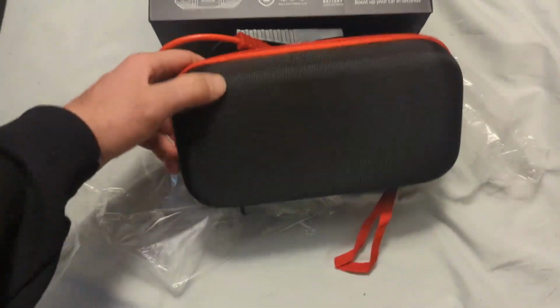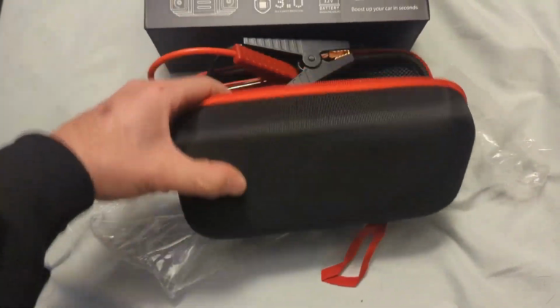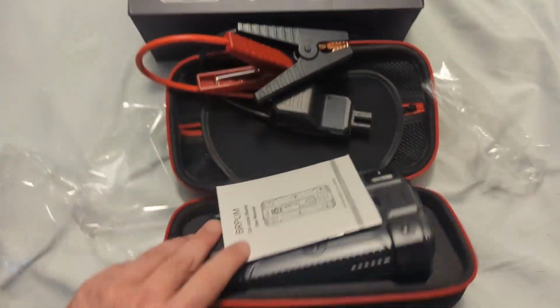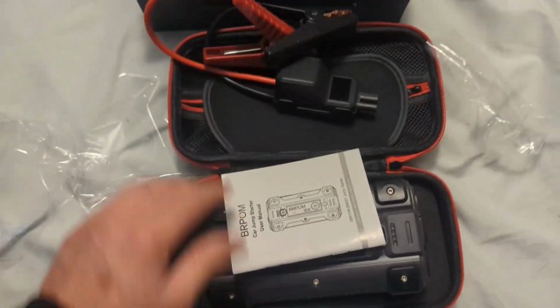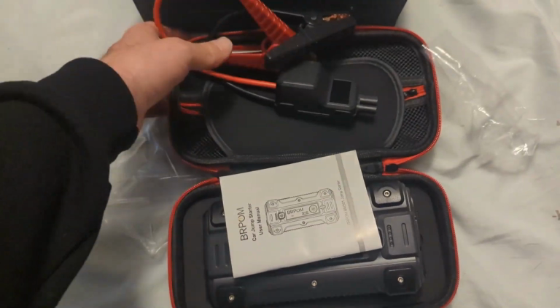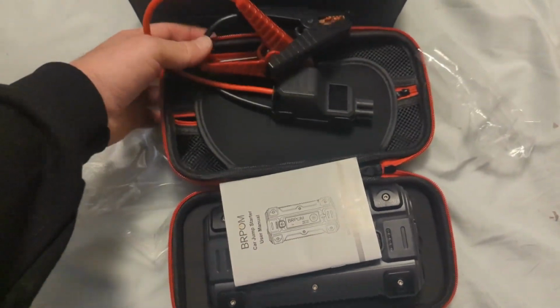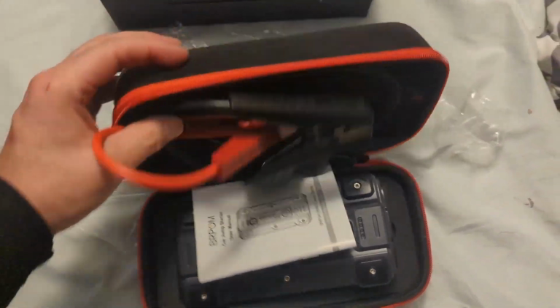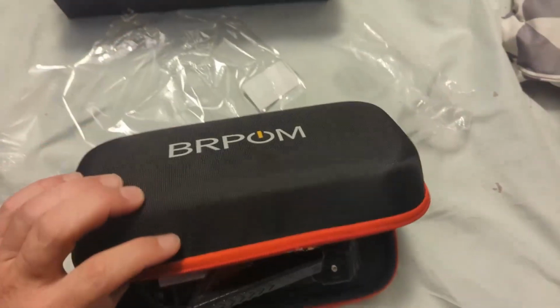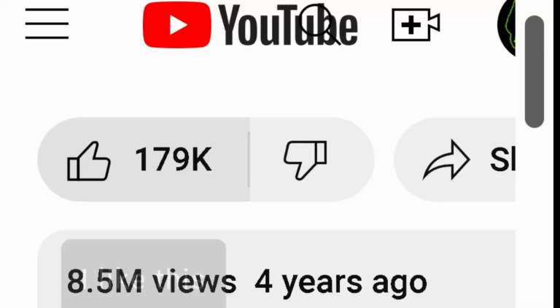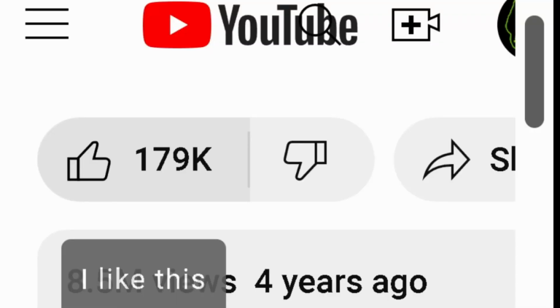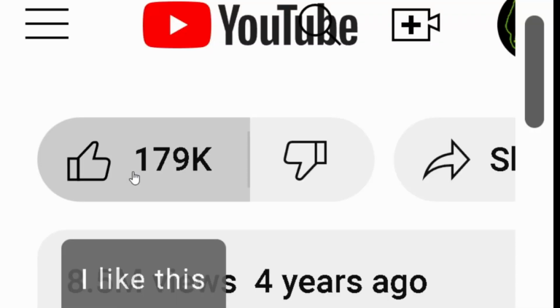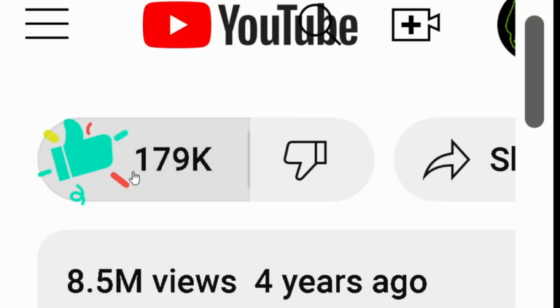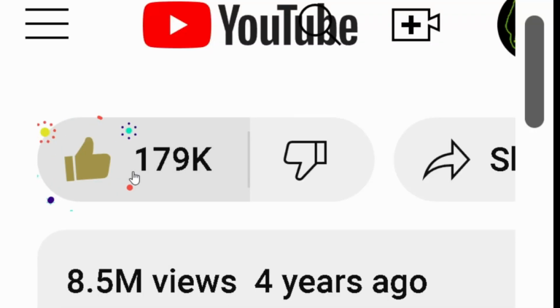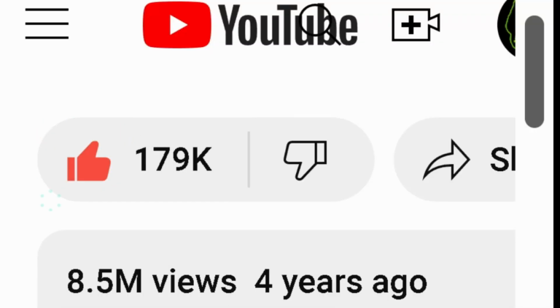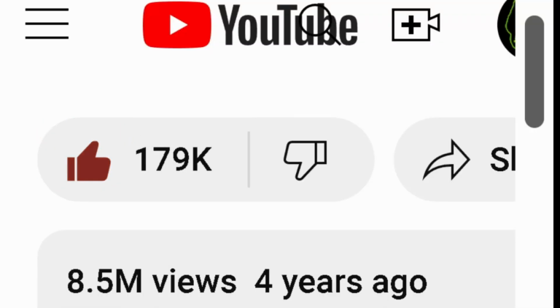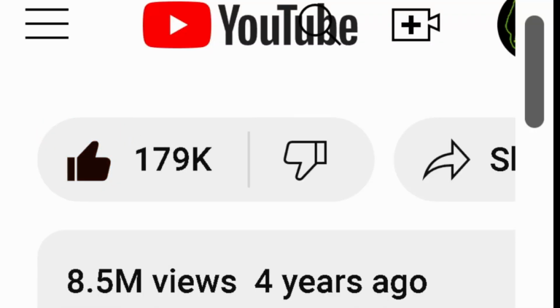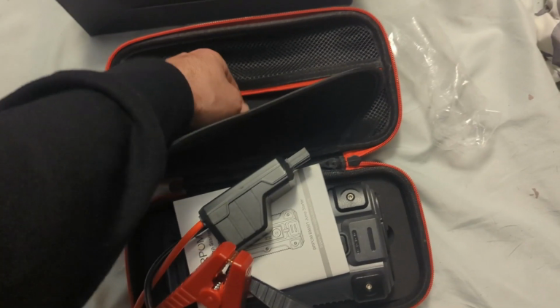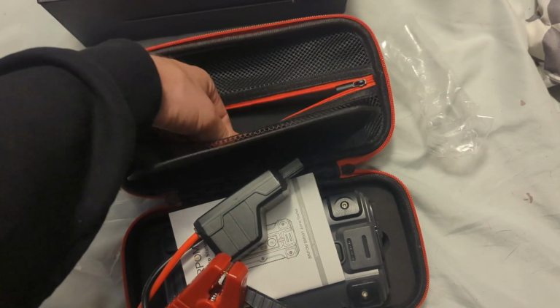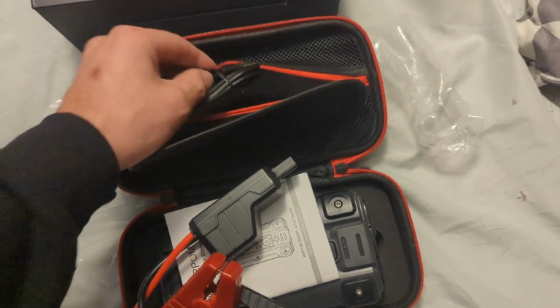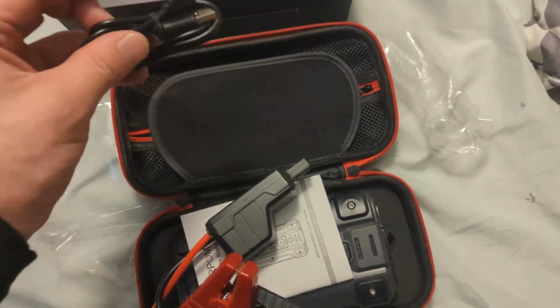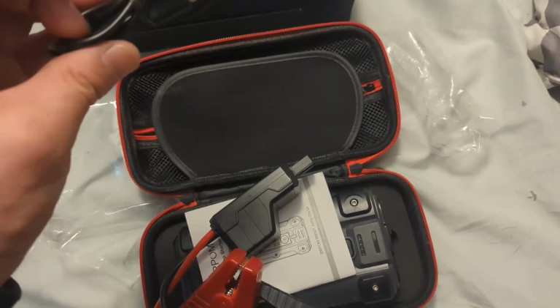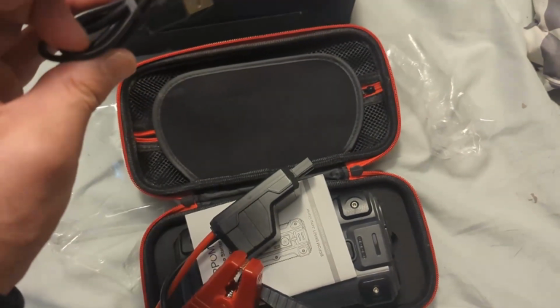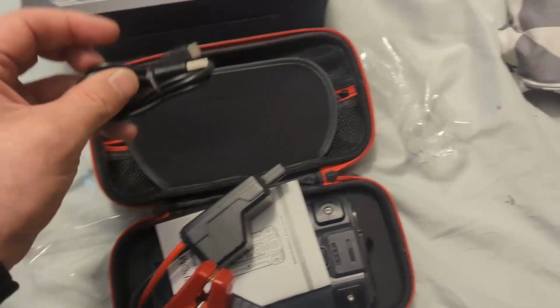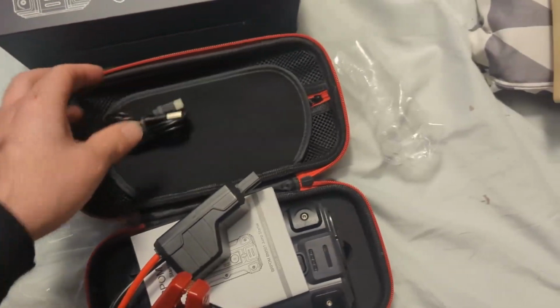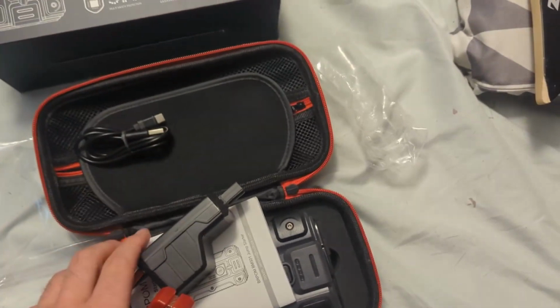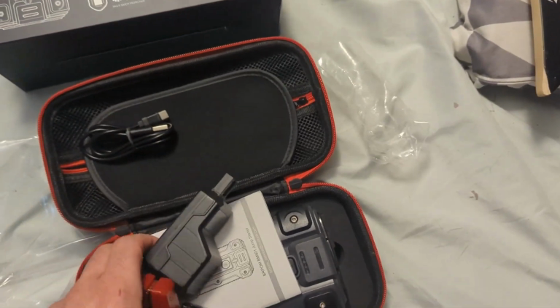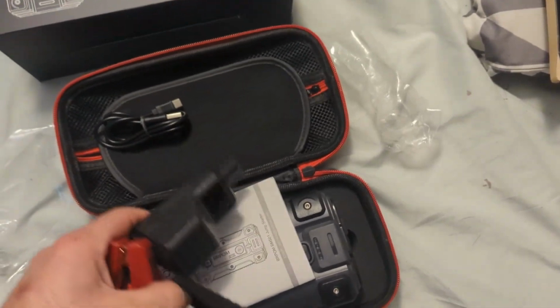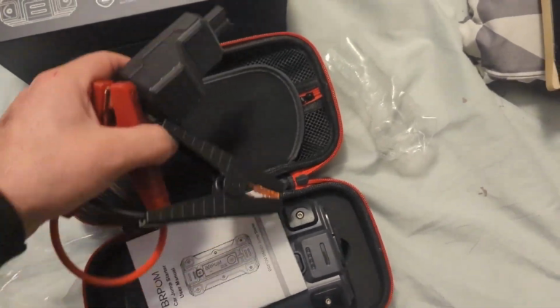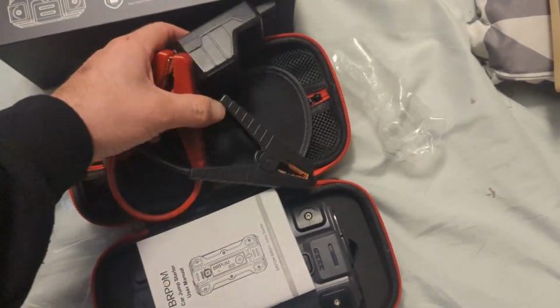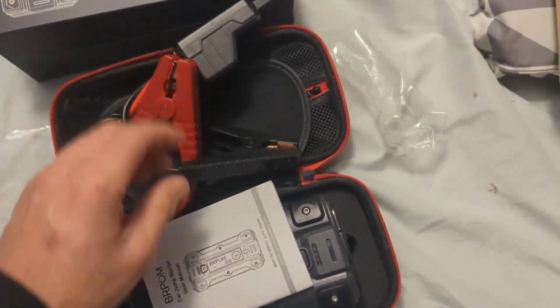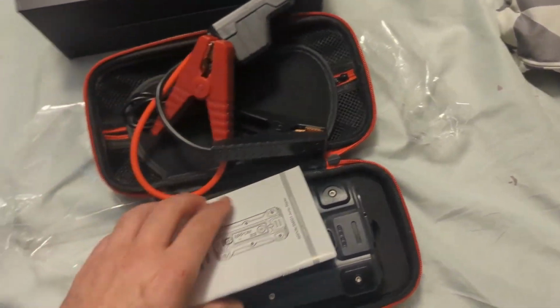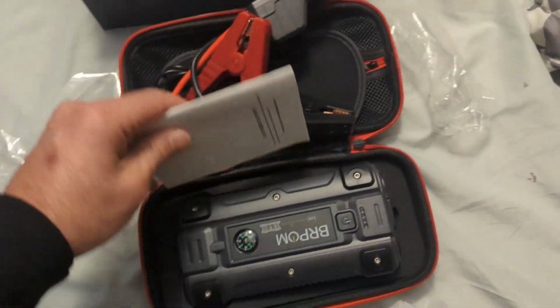Hopefully it charges up. This looks really cool. I love how it's got this little package — it's going to make it real convenient to keep in the truck and not get damaged, because that tends to be an issue with some of the jump packs I've used in the past.